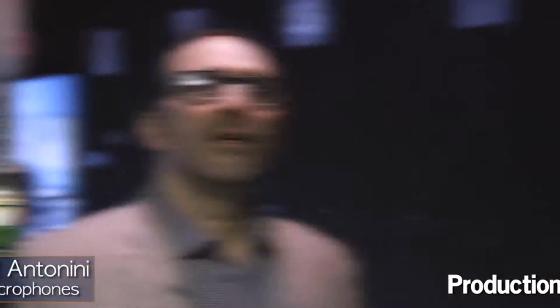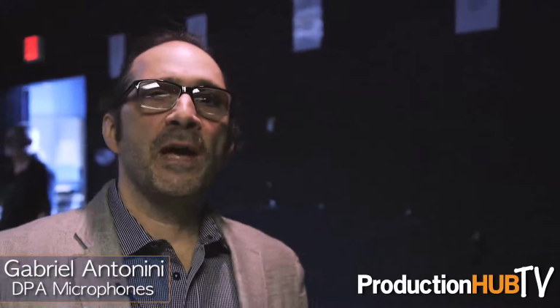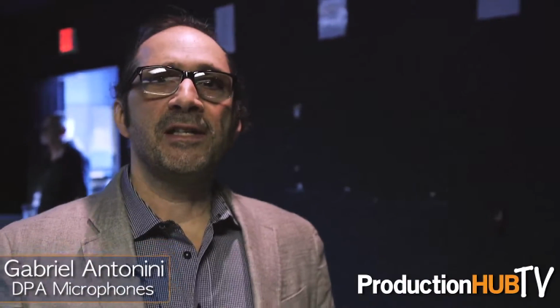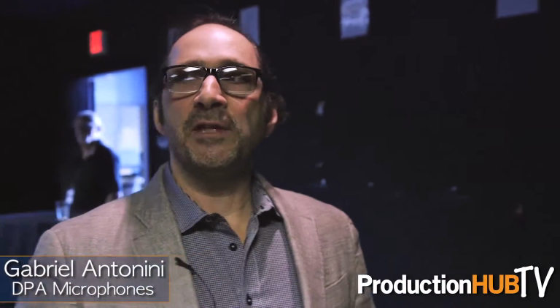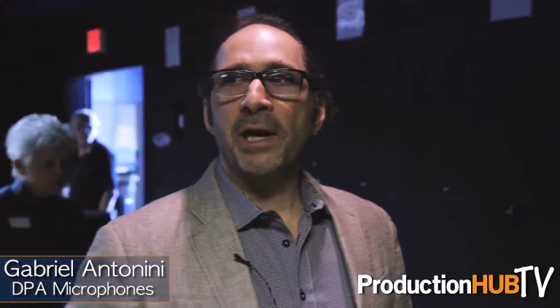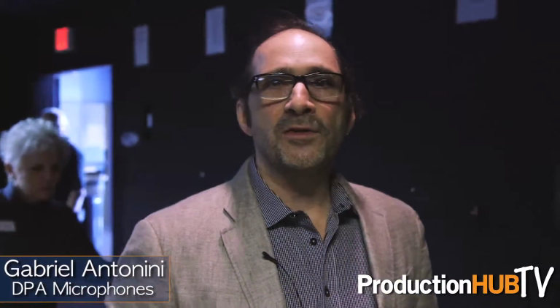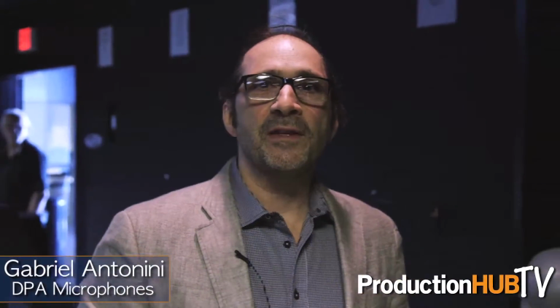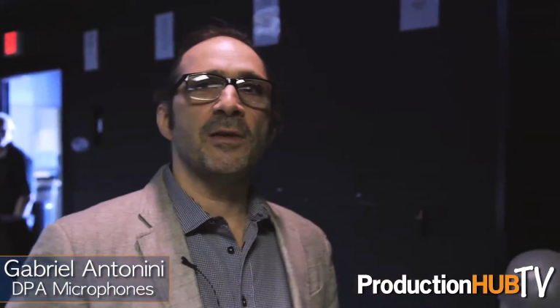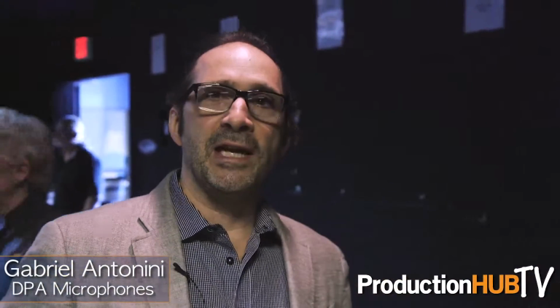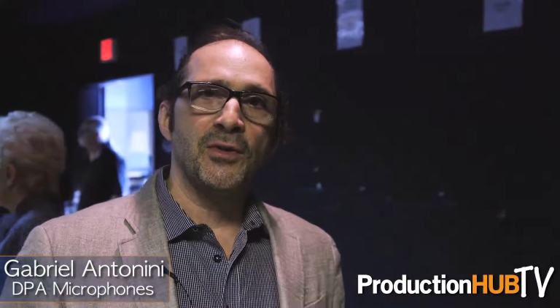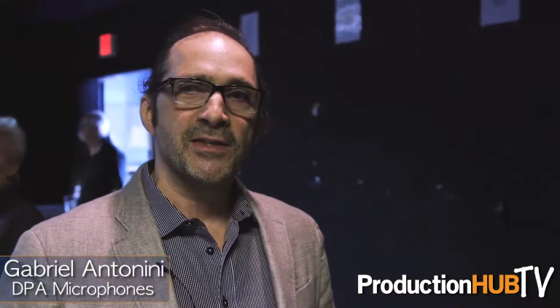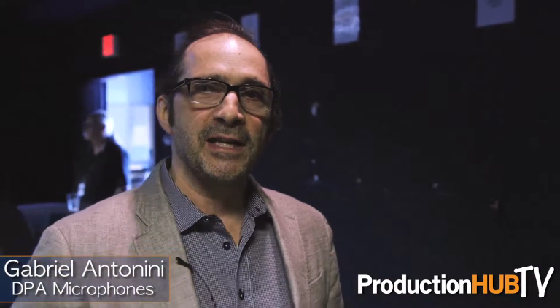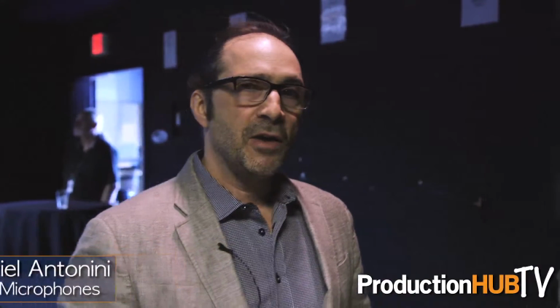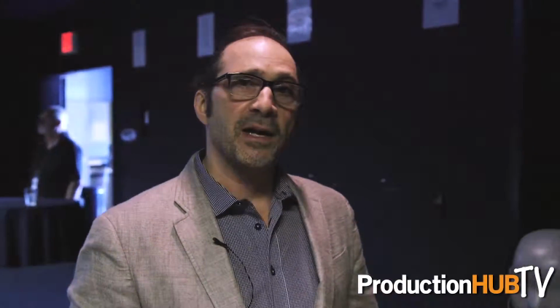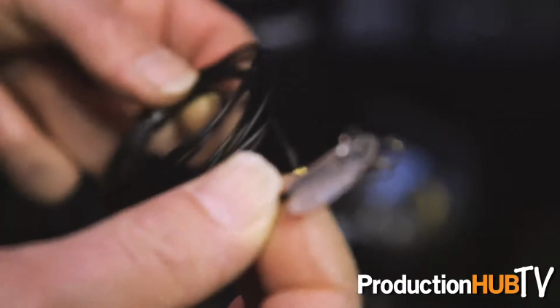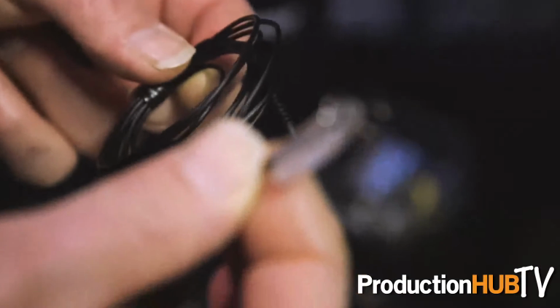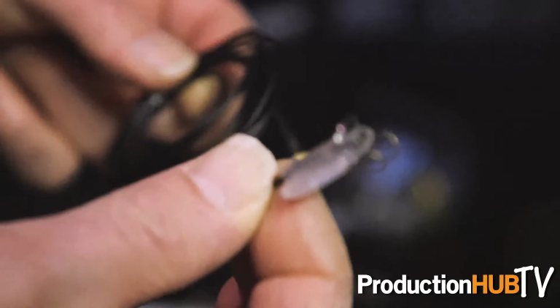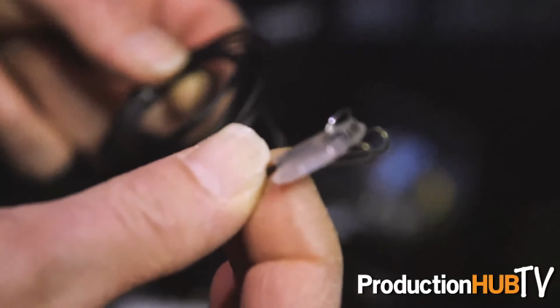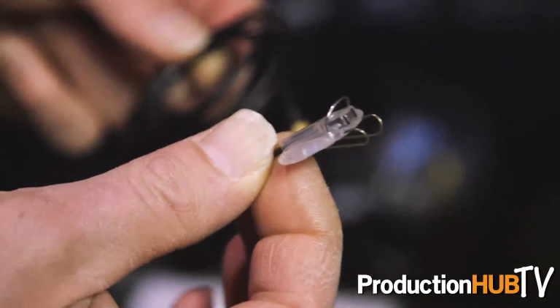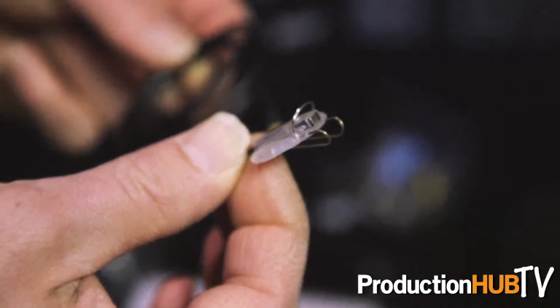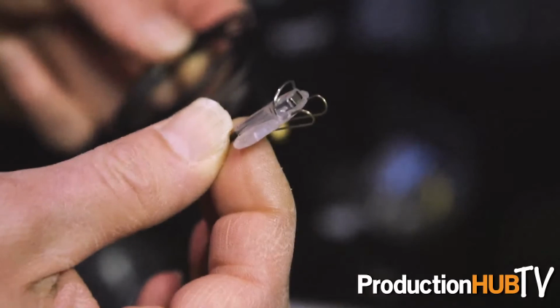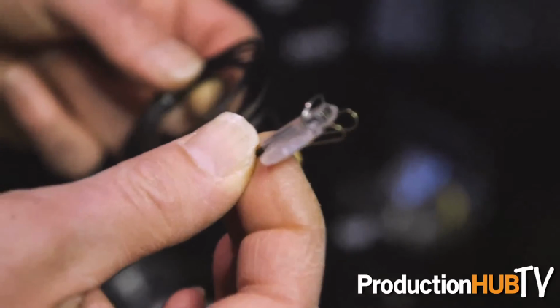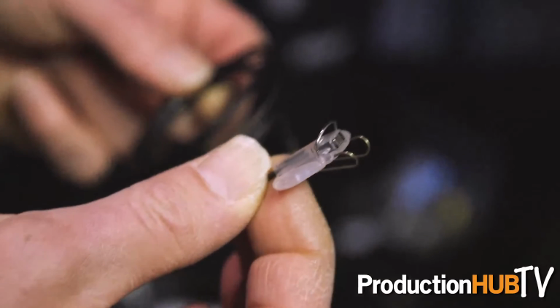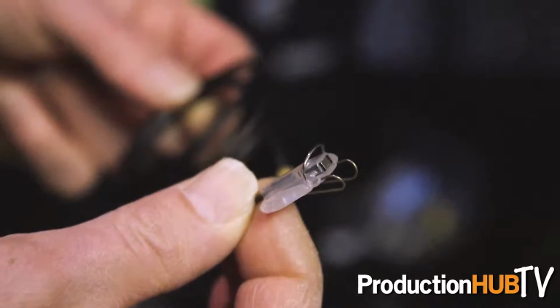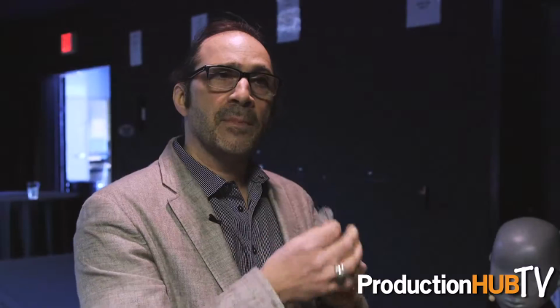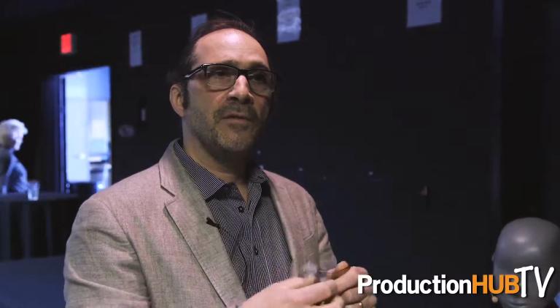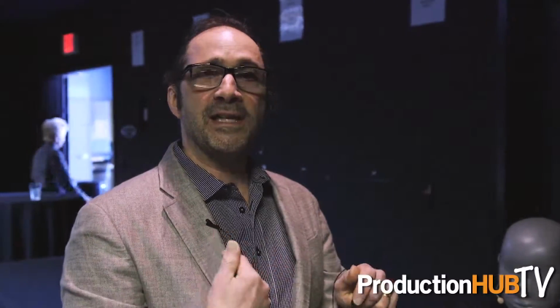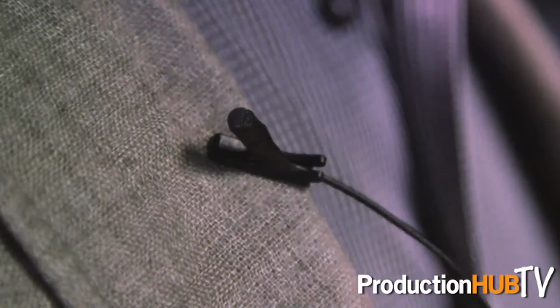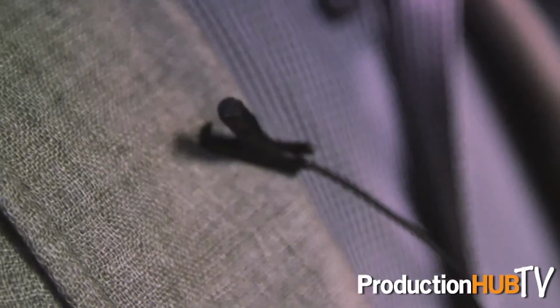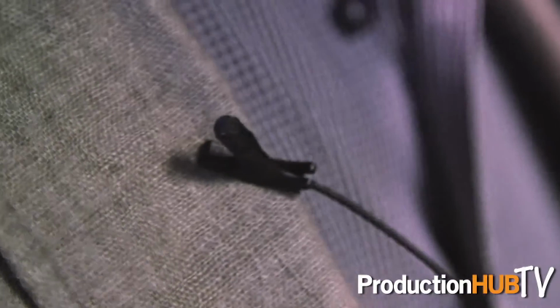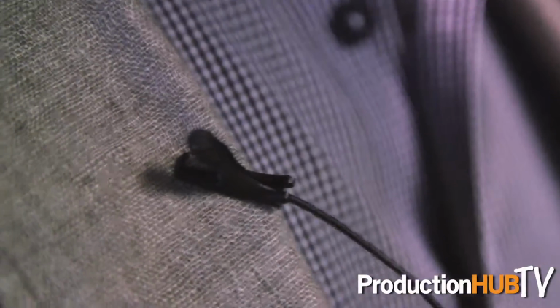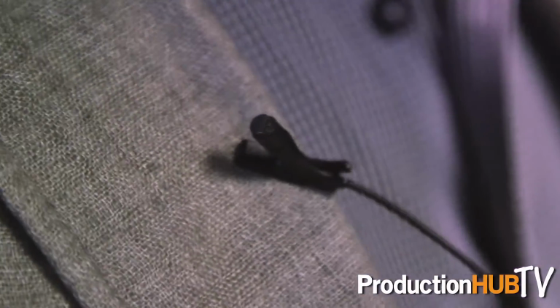Hello, I'm Gabriel Antonini from DPA Microphones and we're at the Sound Summit in Orlando 2016. A few products that we're showing on our table today are the slim microphone with a concealer clip, the 4060 series, which I am wearing and you're hearing right now.